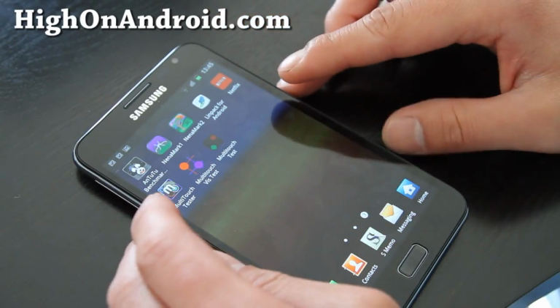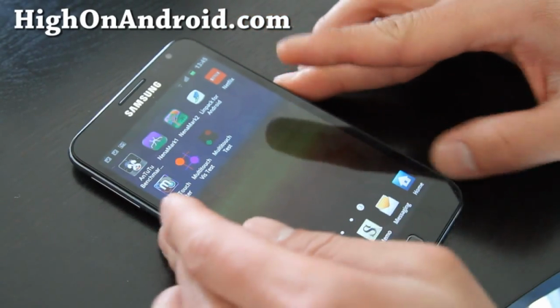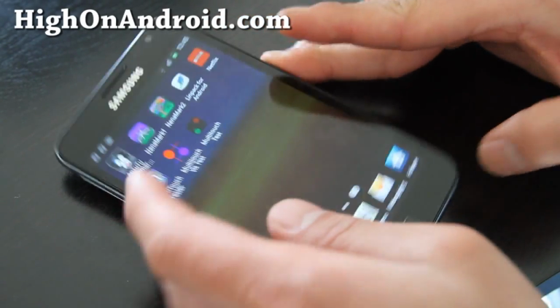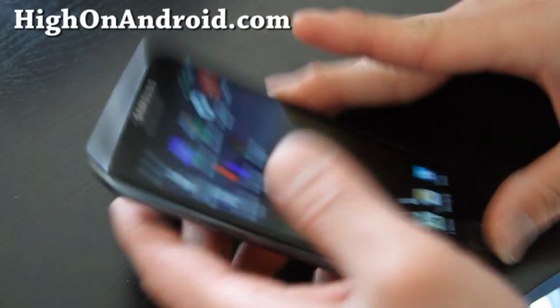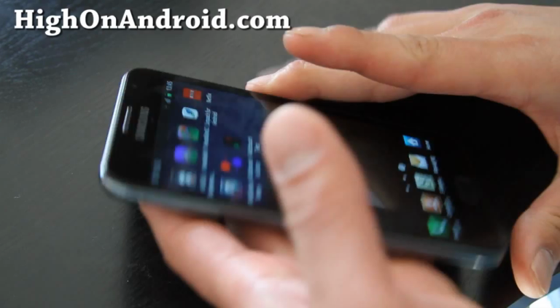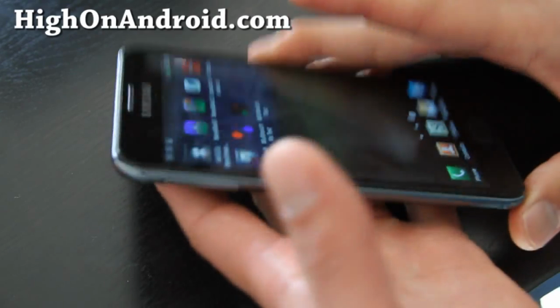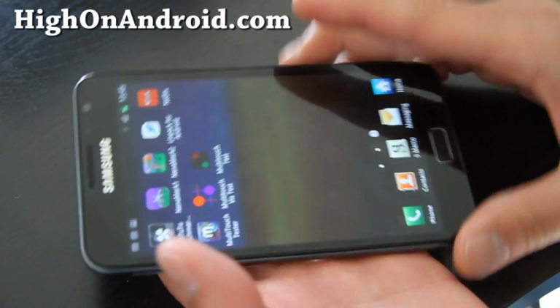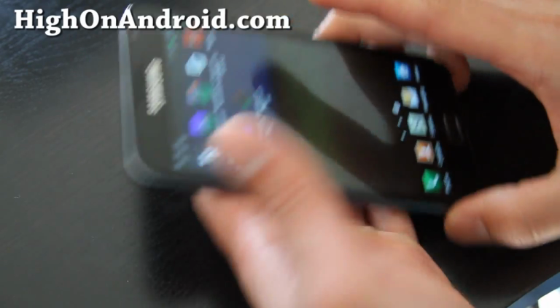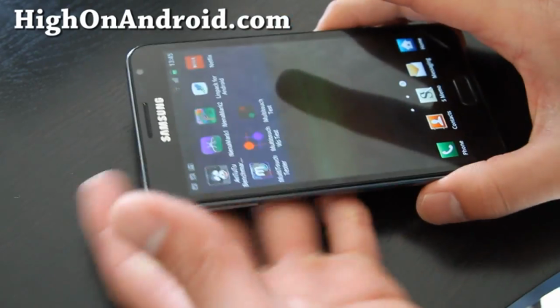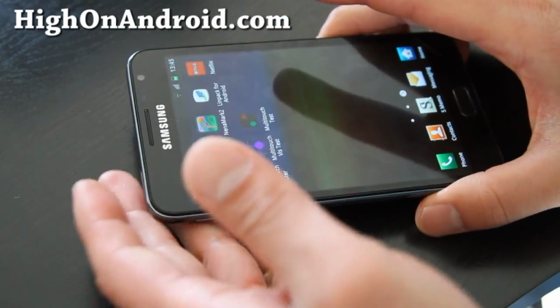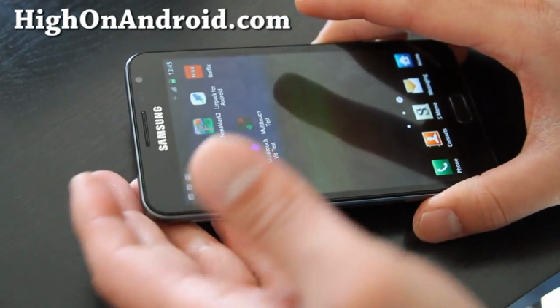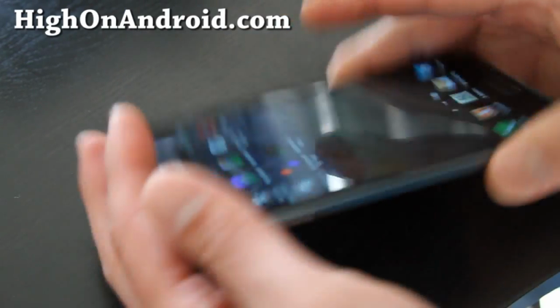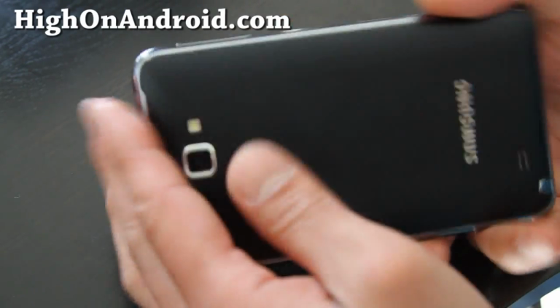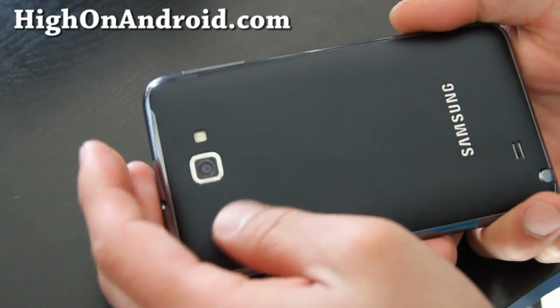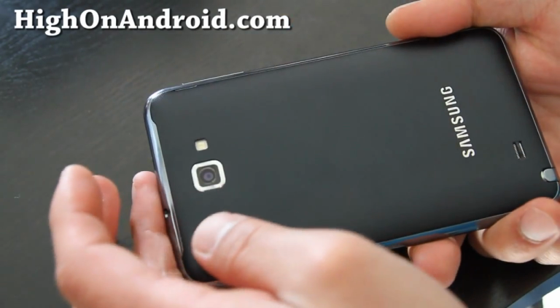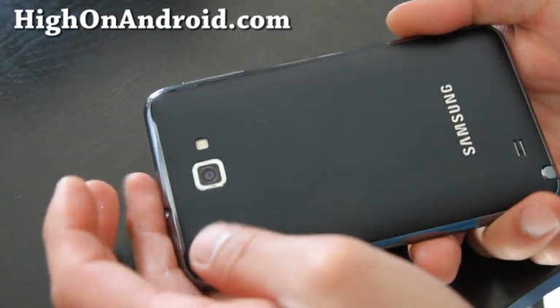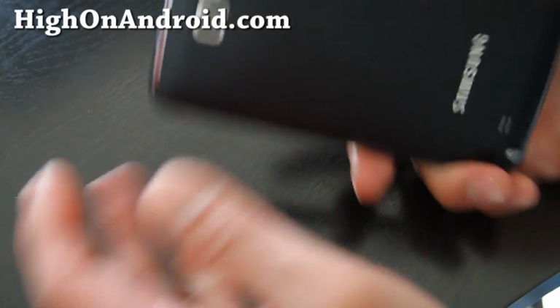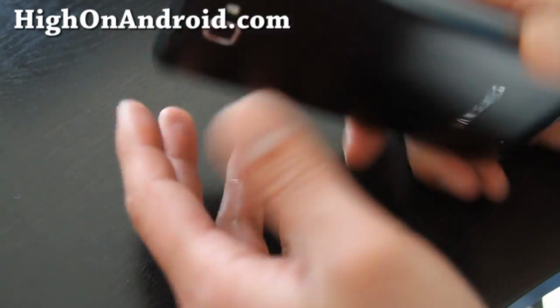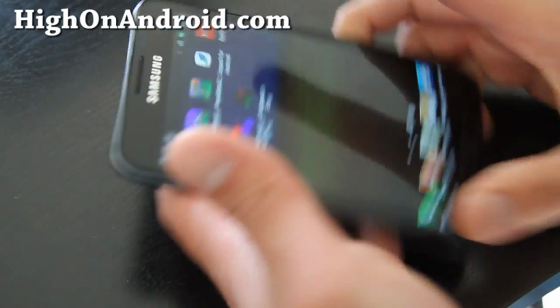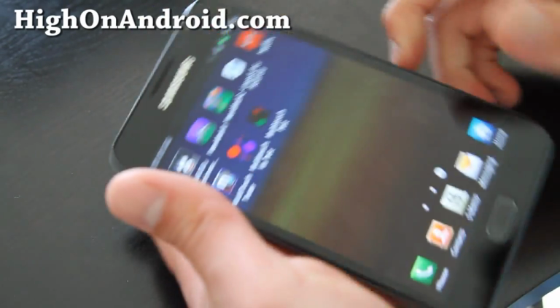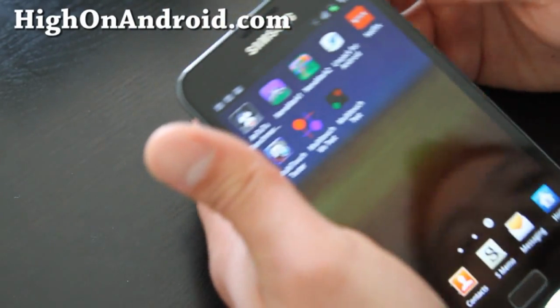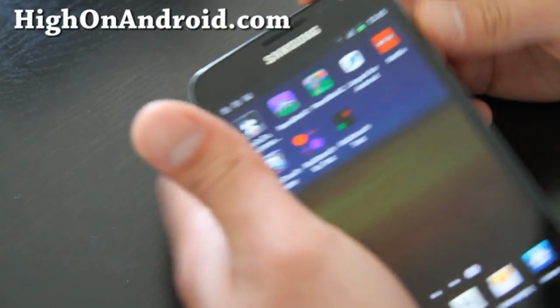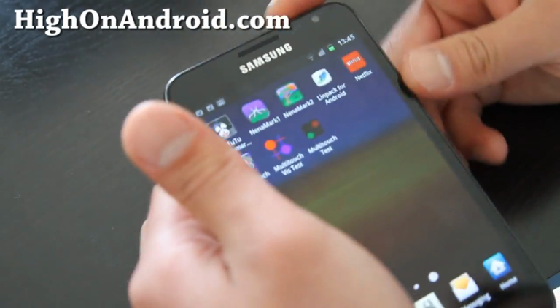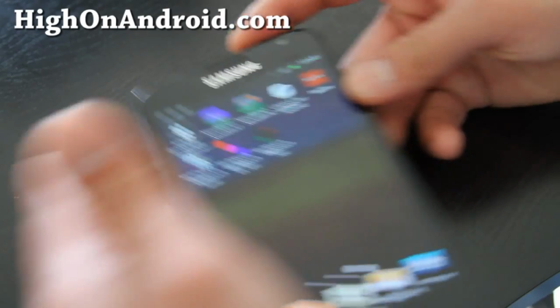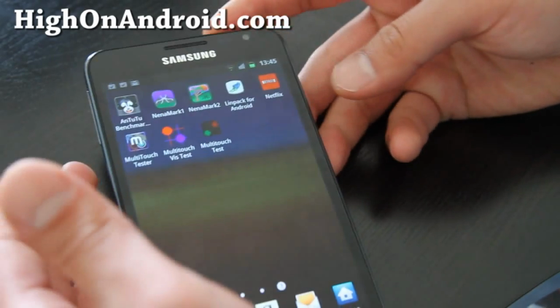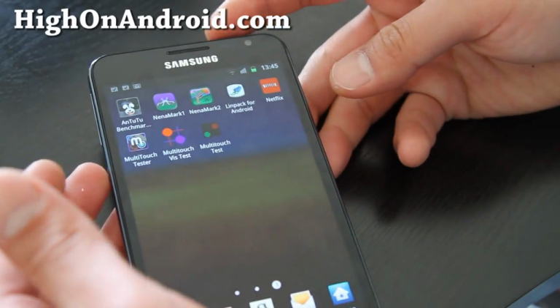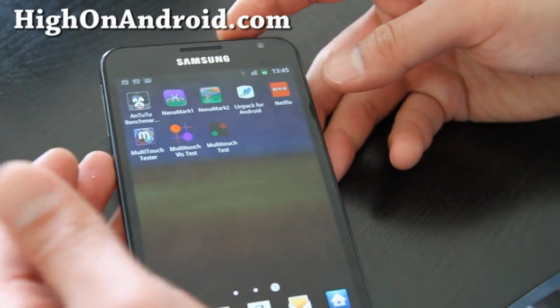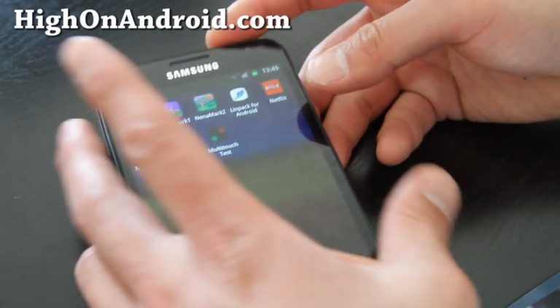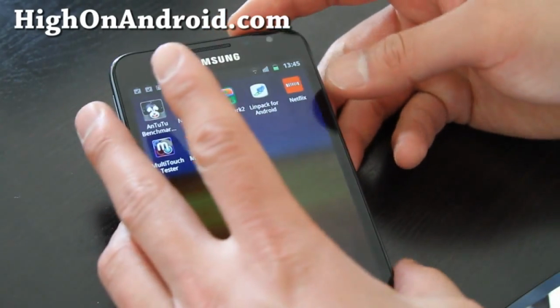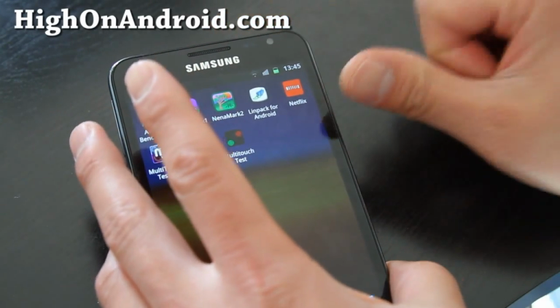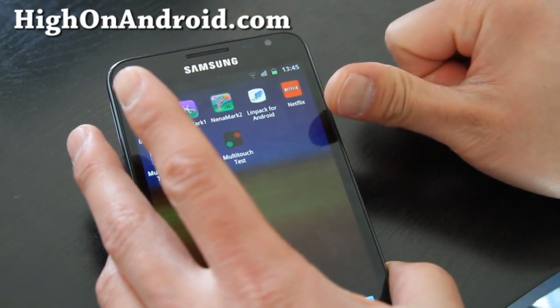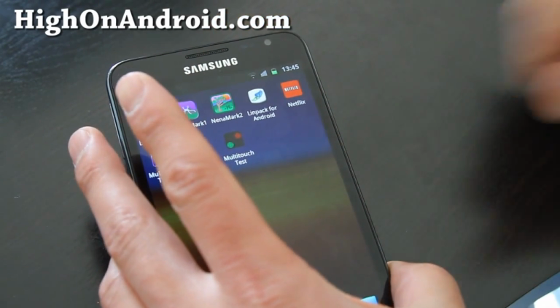So that was a test of the multi-touch on the Galaxy Note. Get it on Amazon — the unlocked version if you're on AT&T. Alright, see y'all later, thanks, bye.